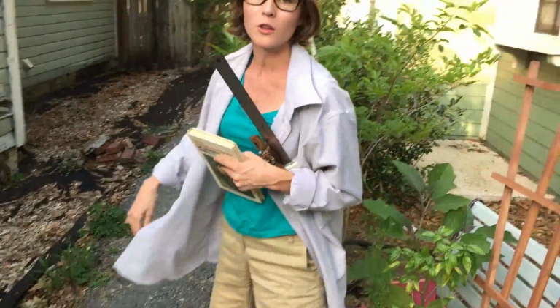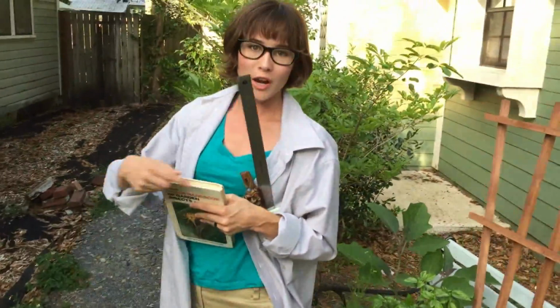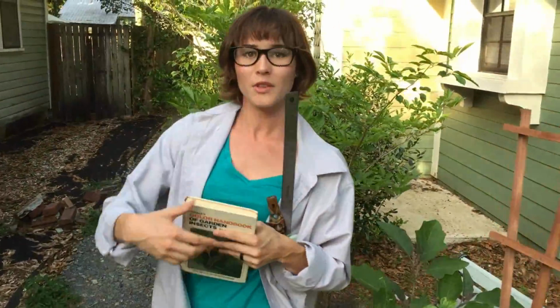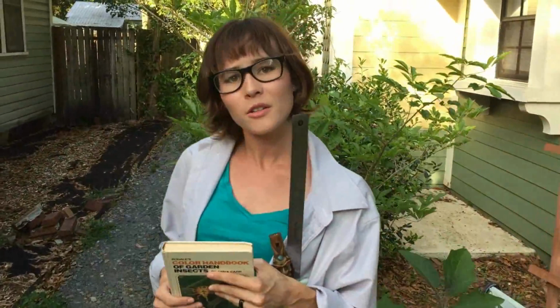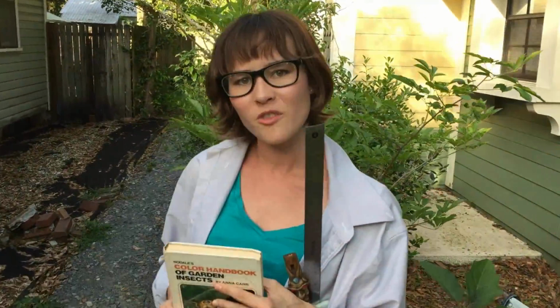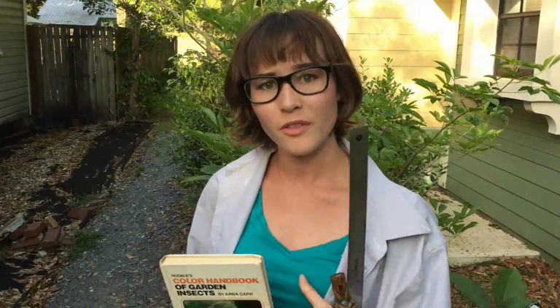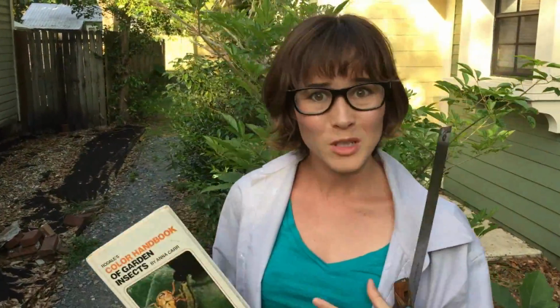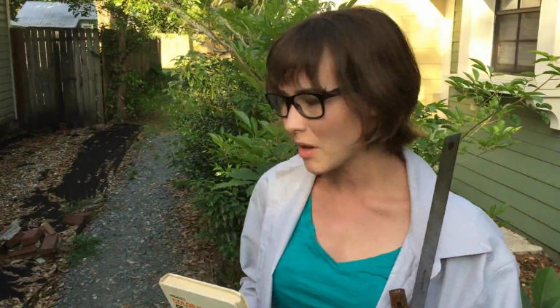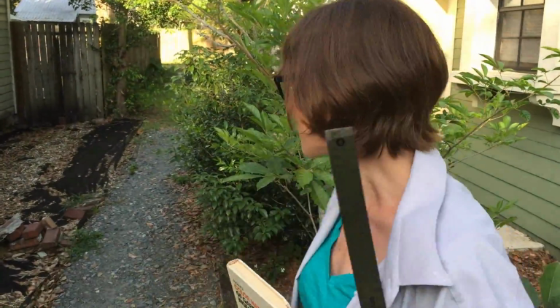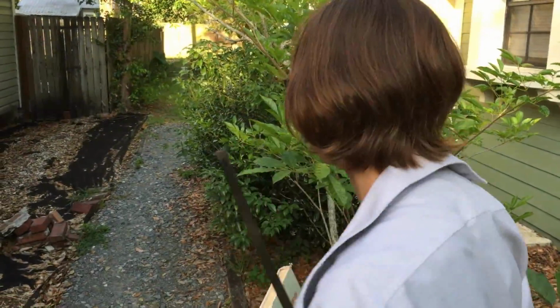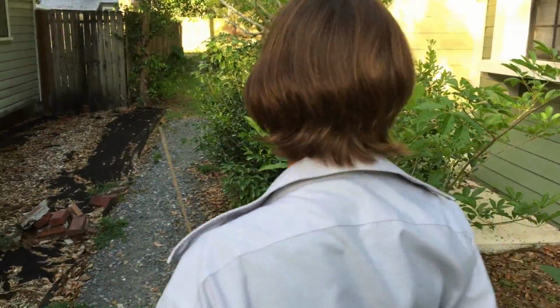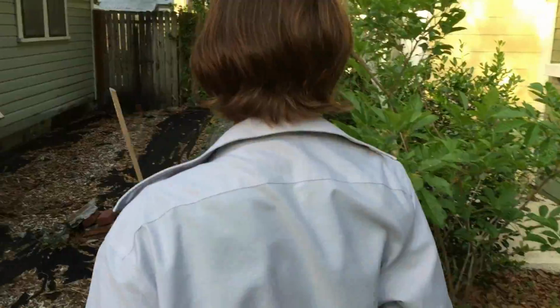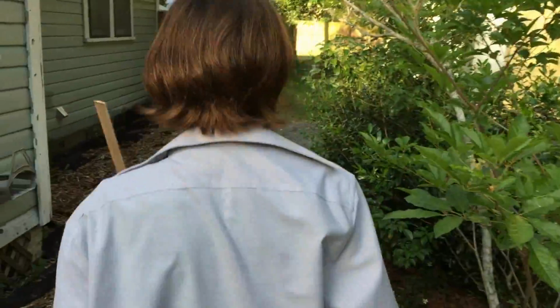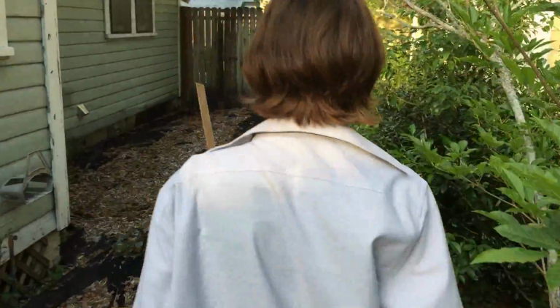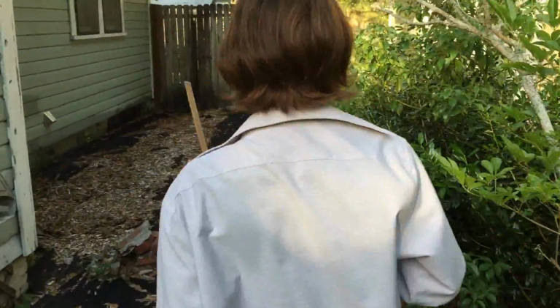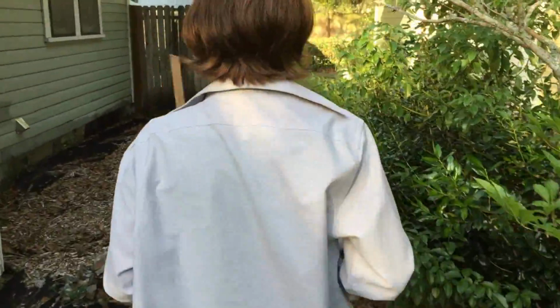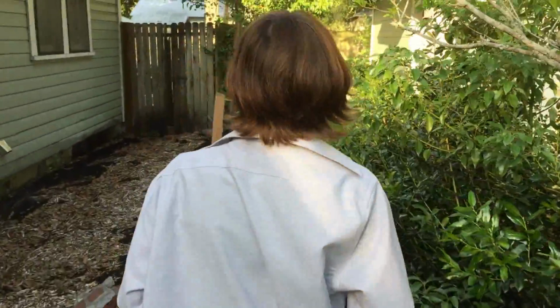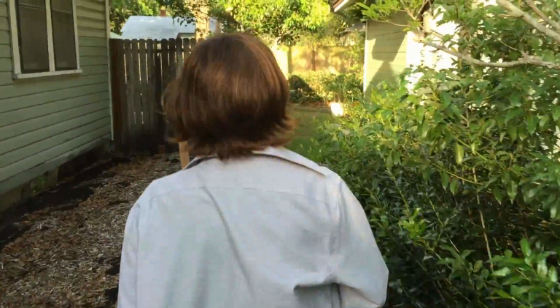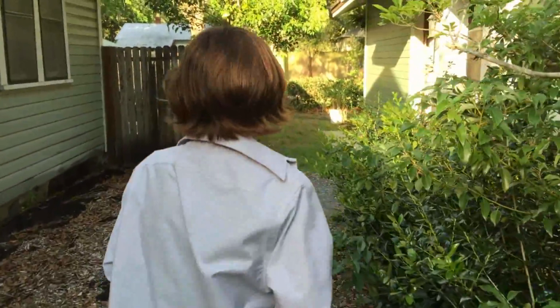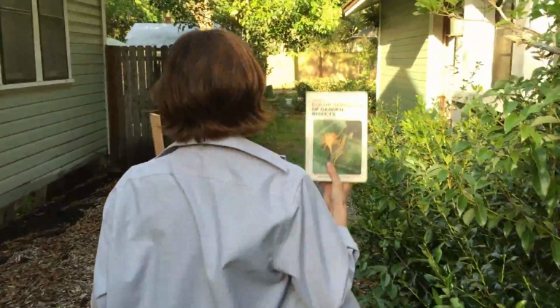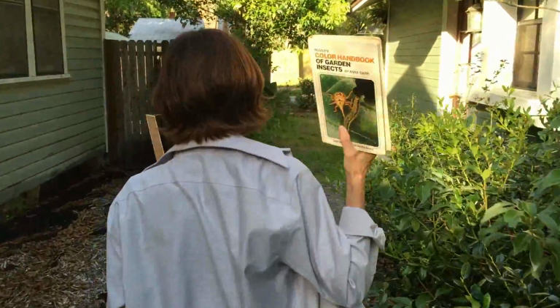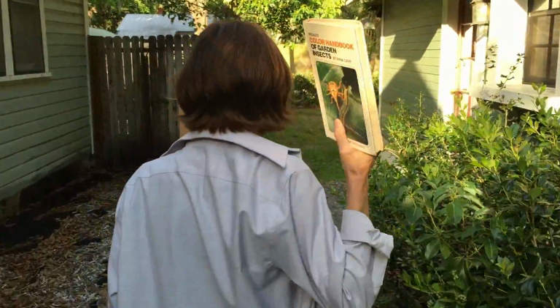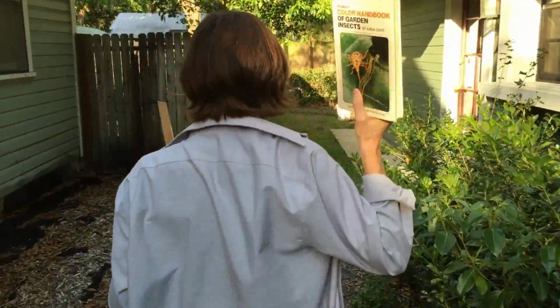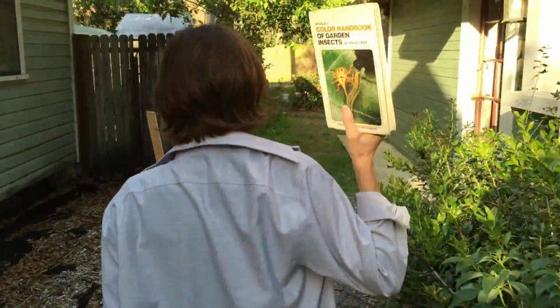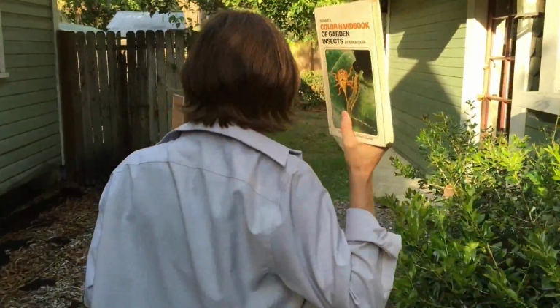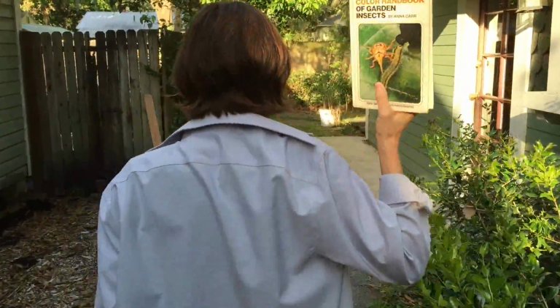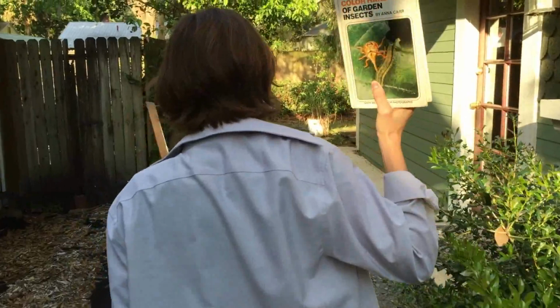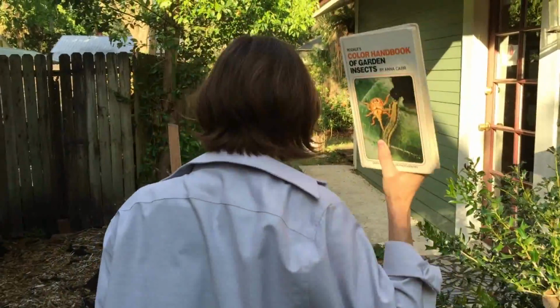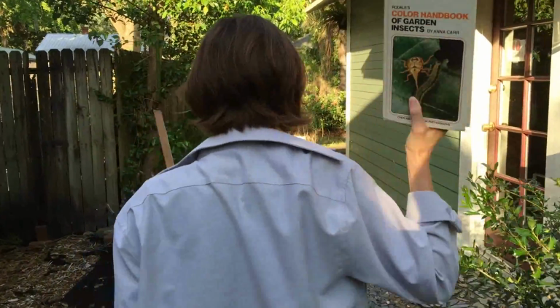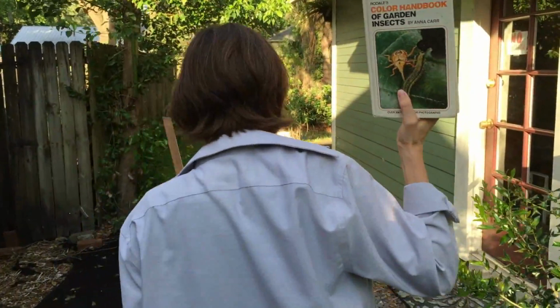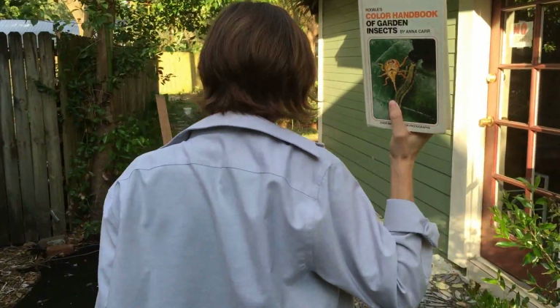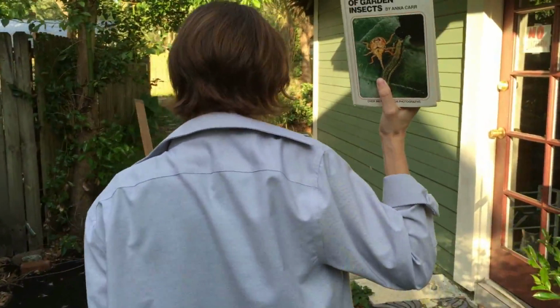We're going to fall in the direction of the arrow to see if we can find out what's been eating my plants. We'll need to bring our handbook of bugs with us as well, because we'll need to identify whatever we encounter on the long road ahead.